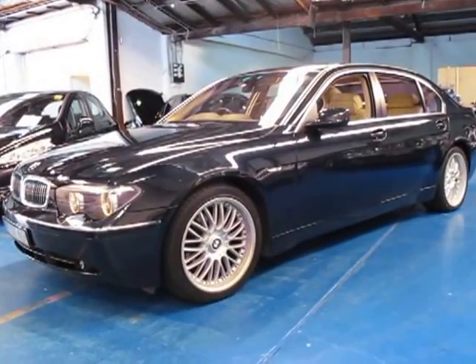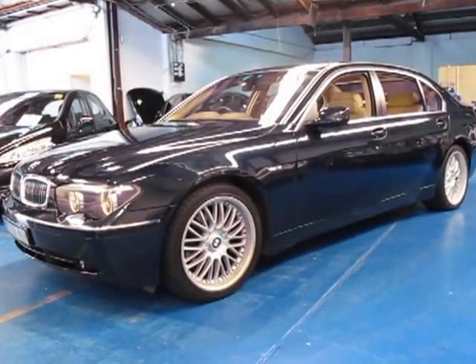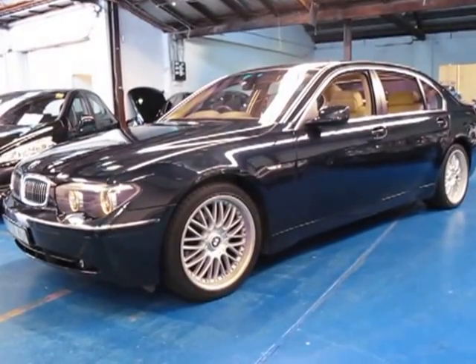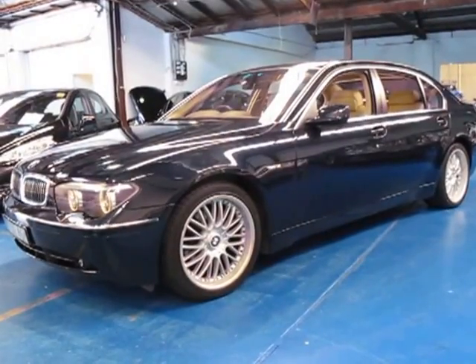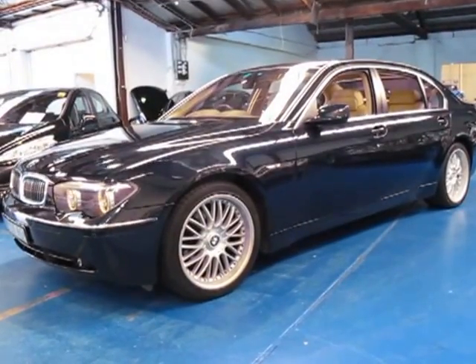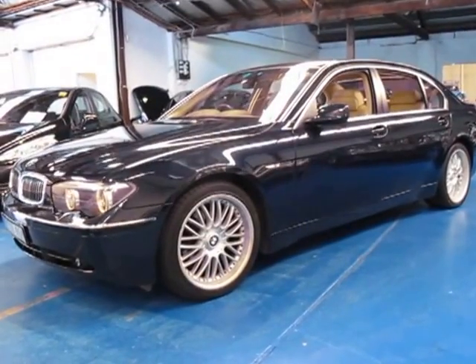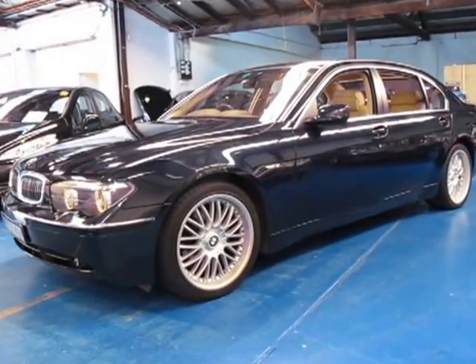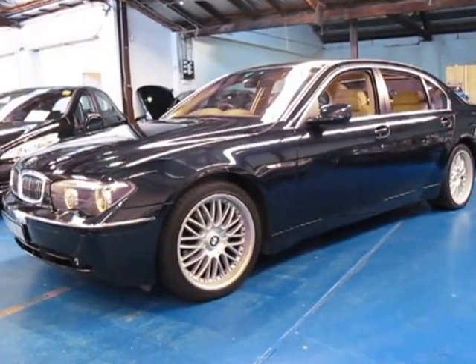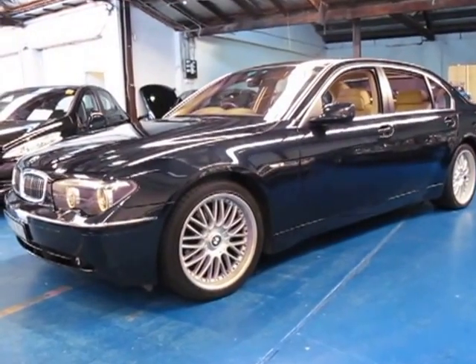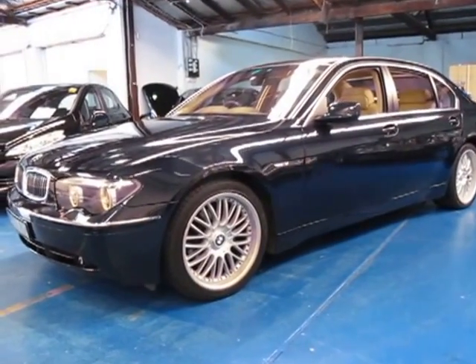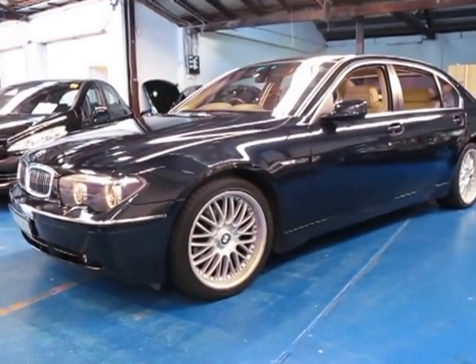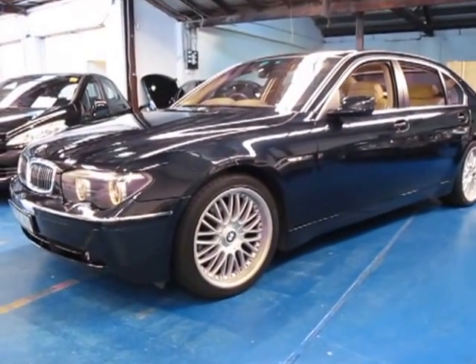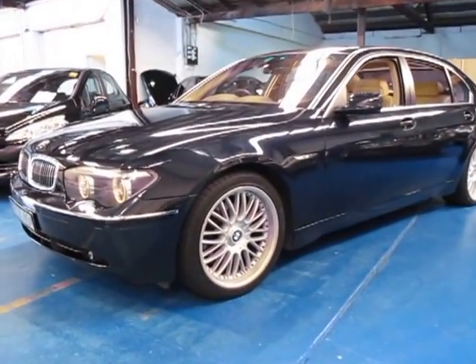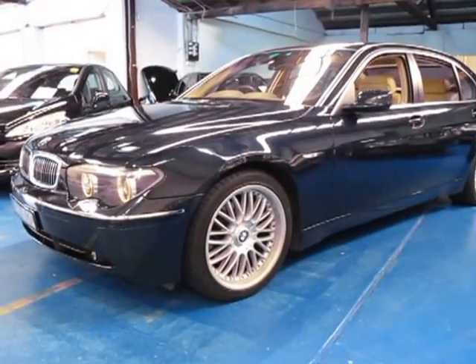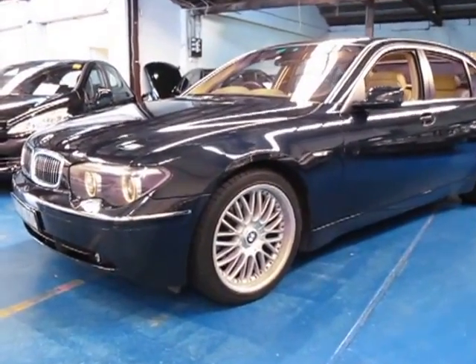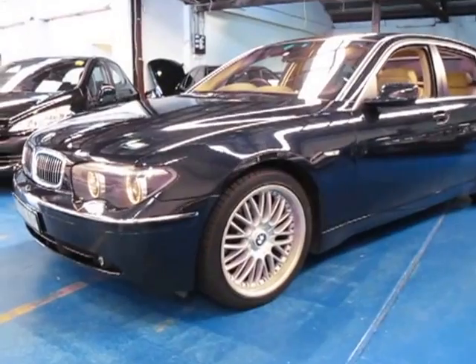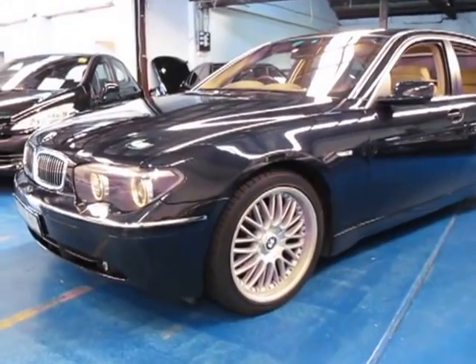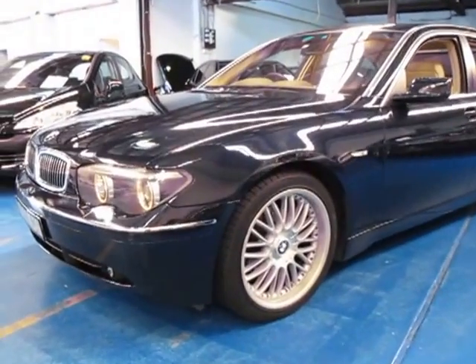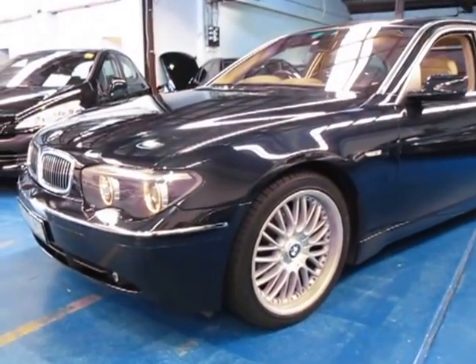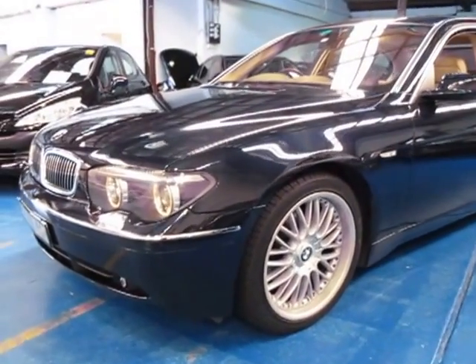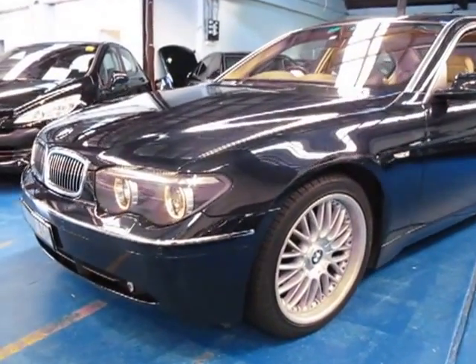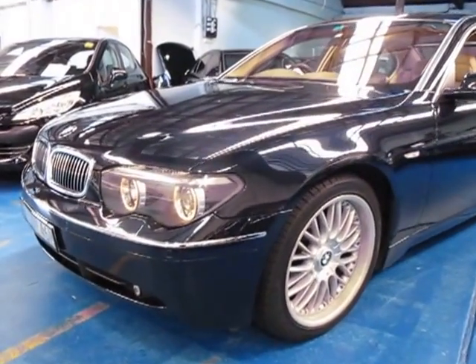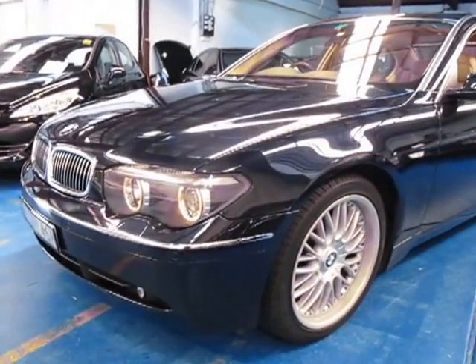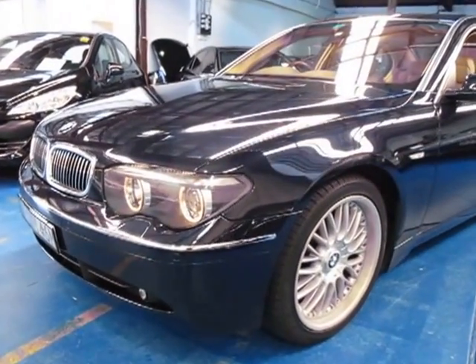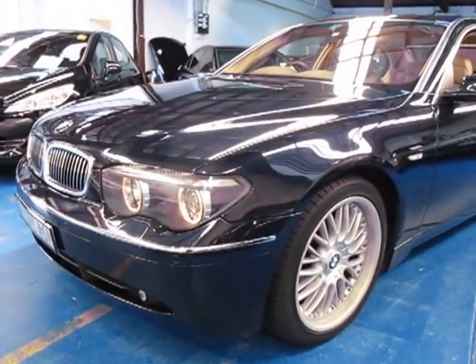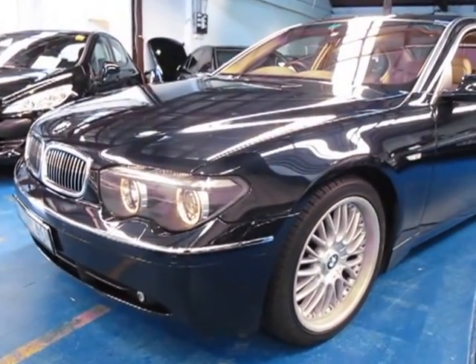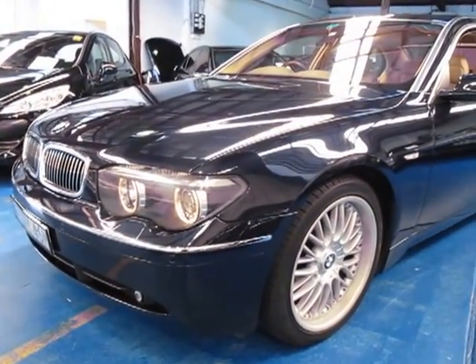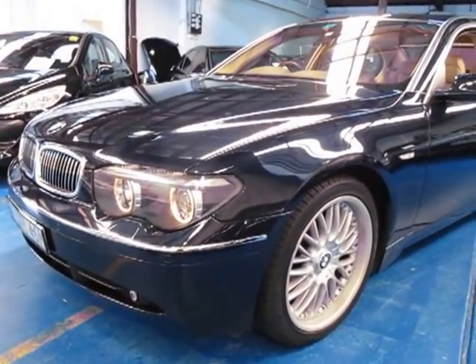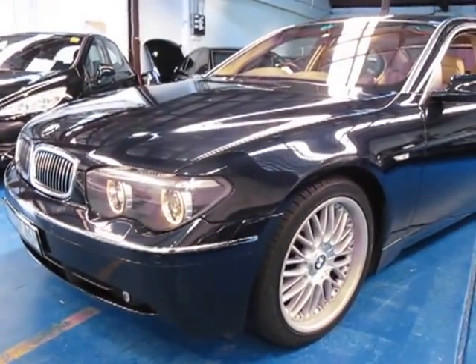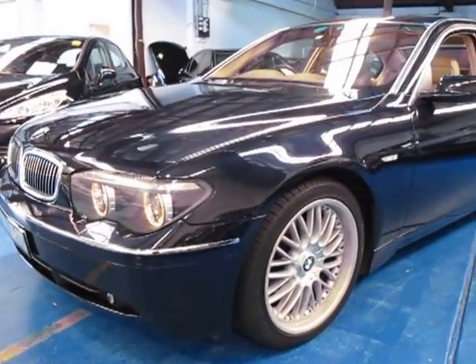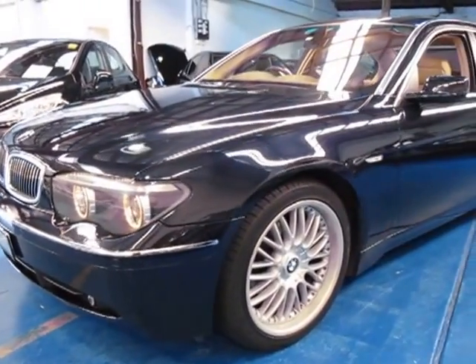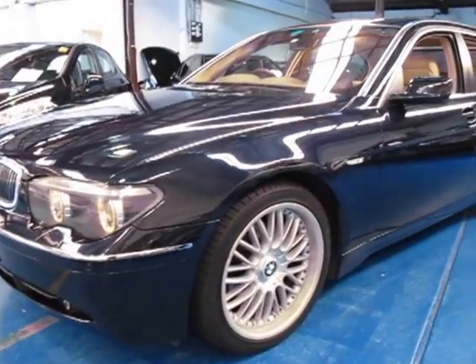Hi and welcome to the Old Timer Centre. My name is Philip Tarrant and today we have for you a 2003 BMW 735iL.